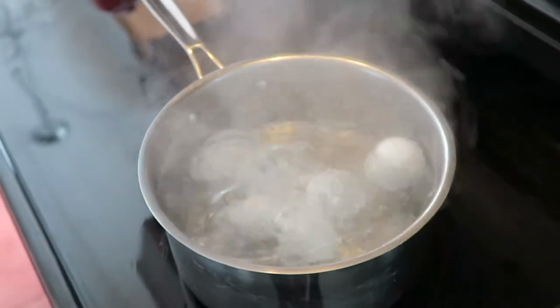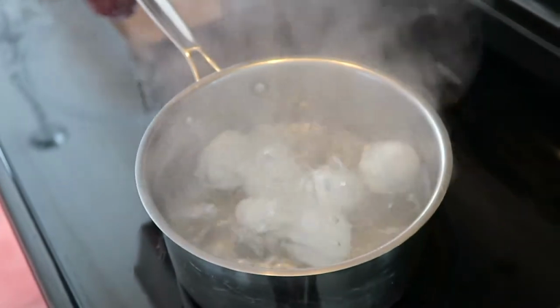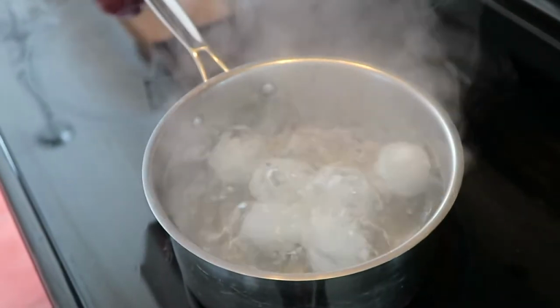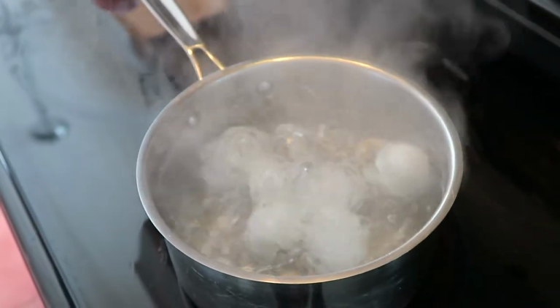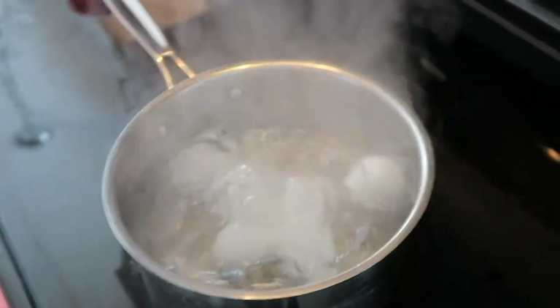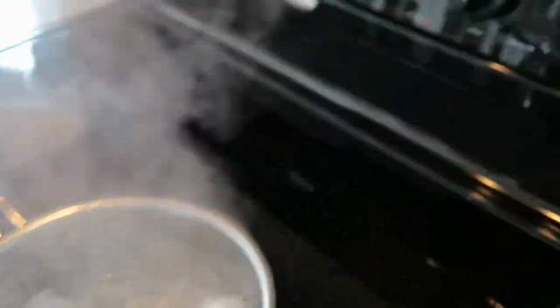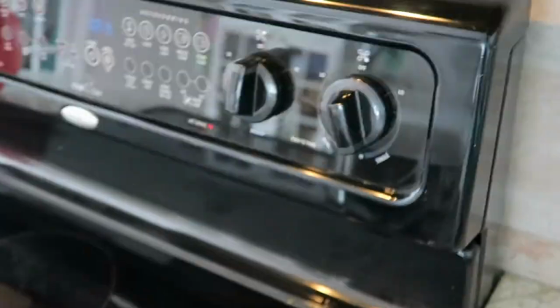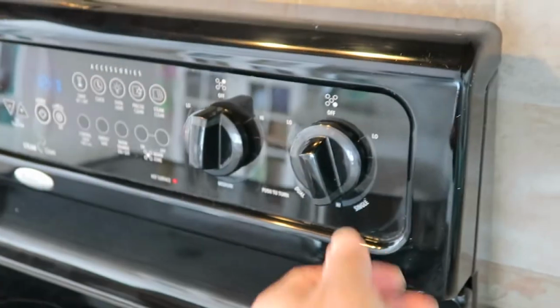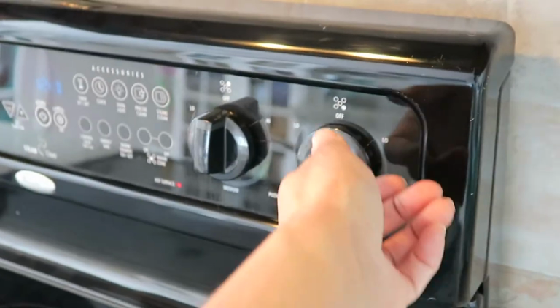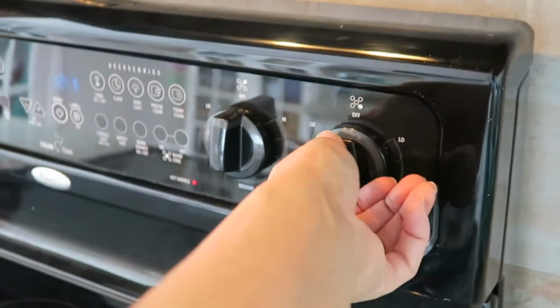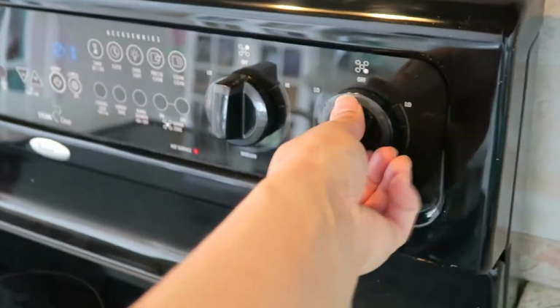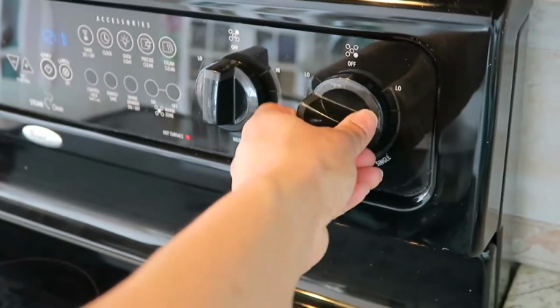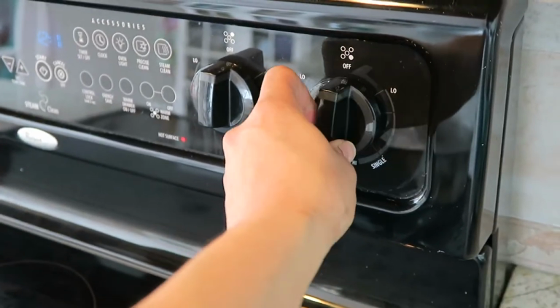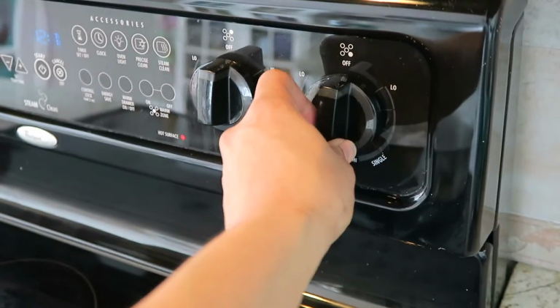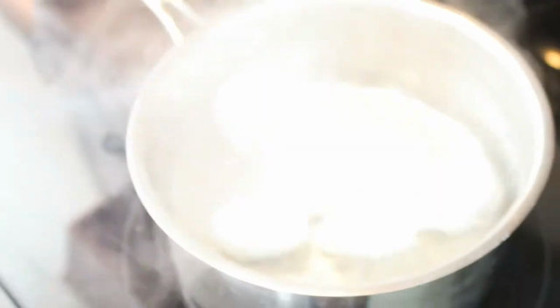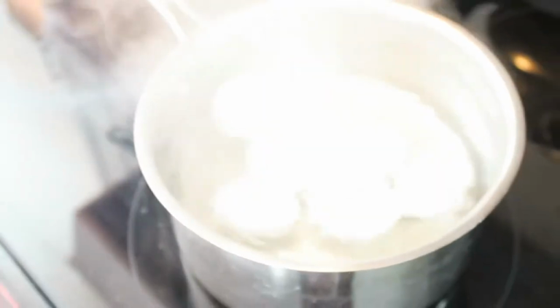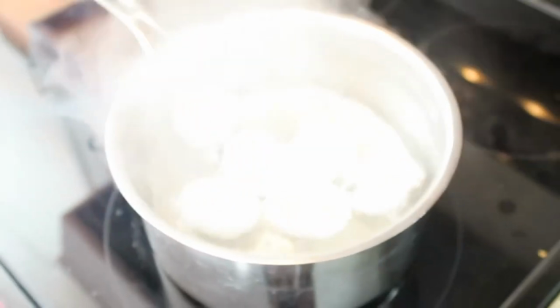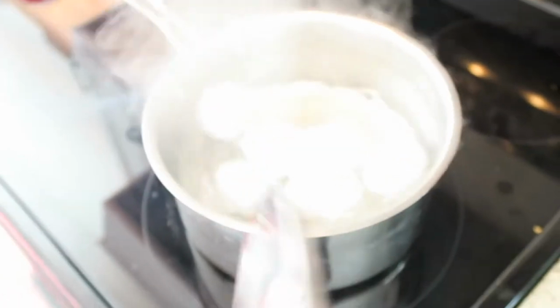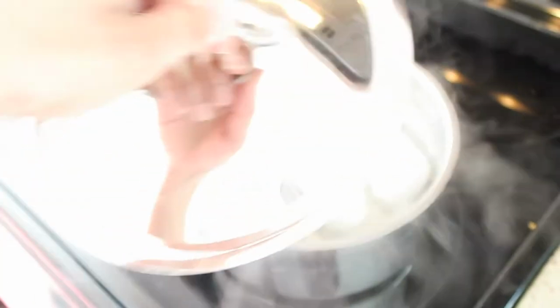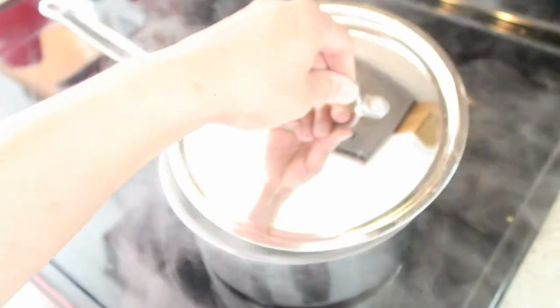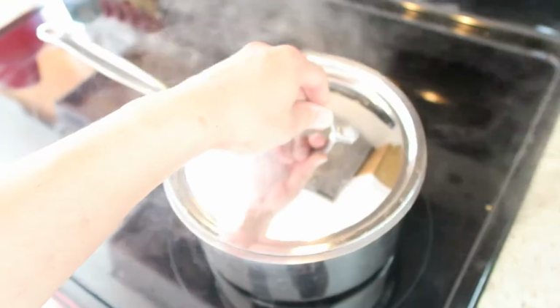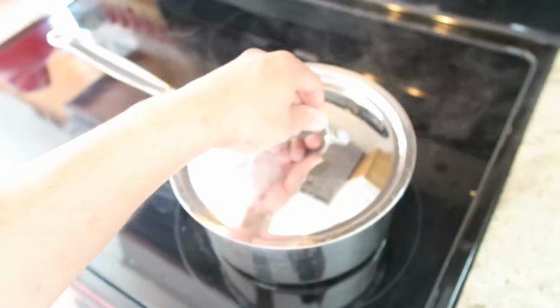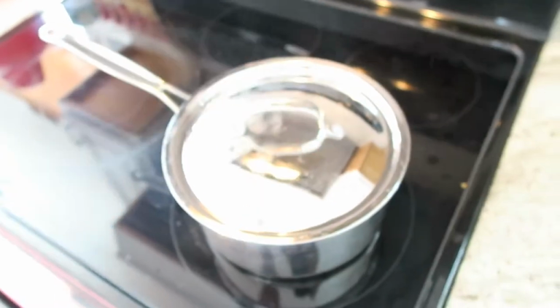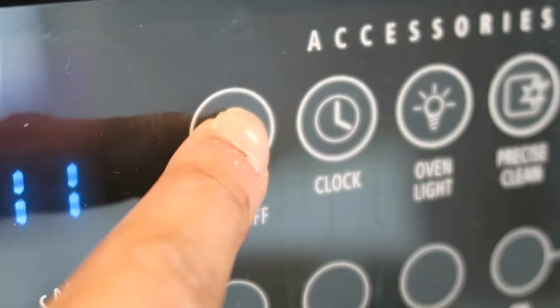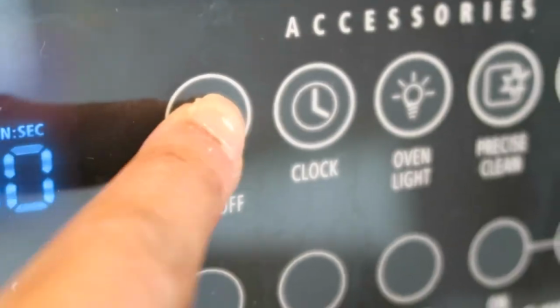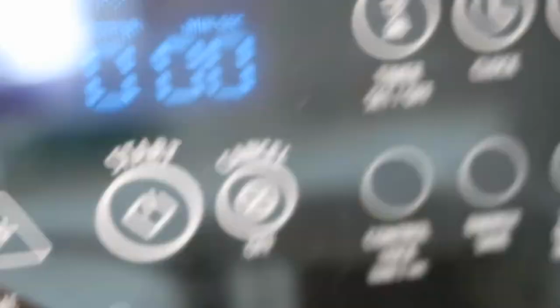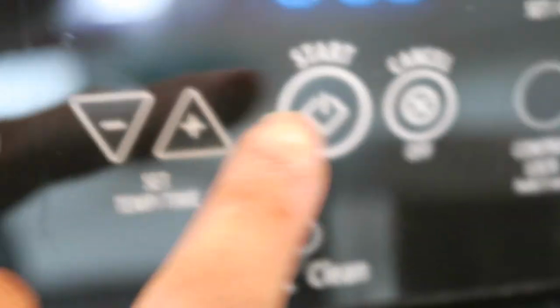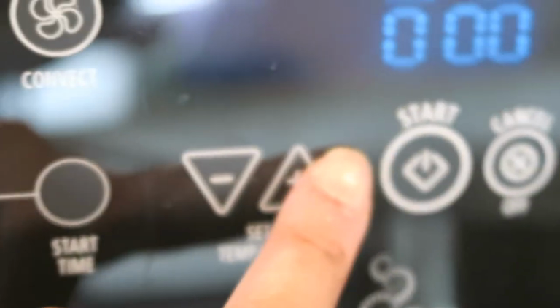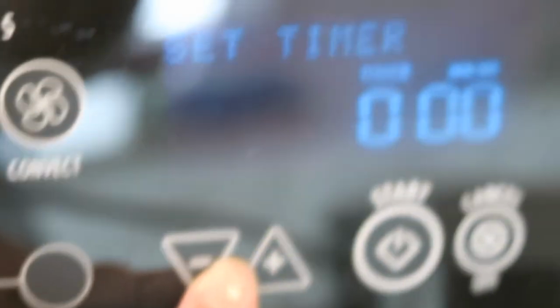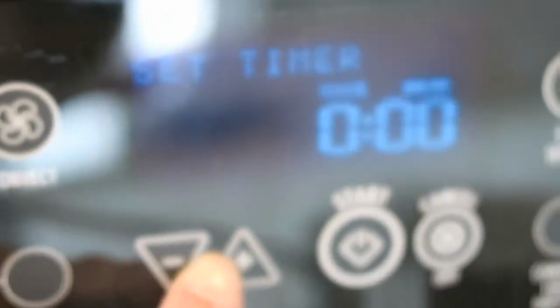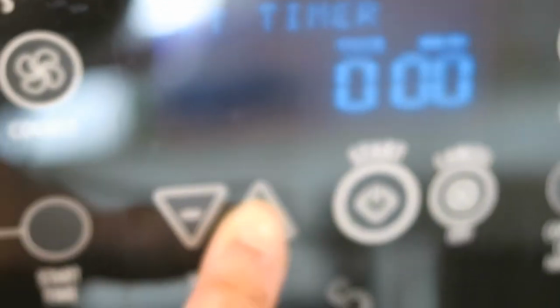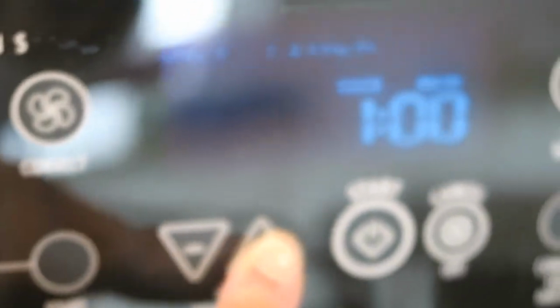Once it gets to a rapid boil, you'll just want to turn your burner off, cover your eggs, and set a timer for 14 minutes.